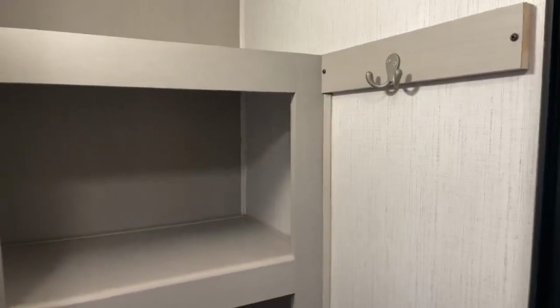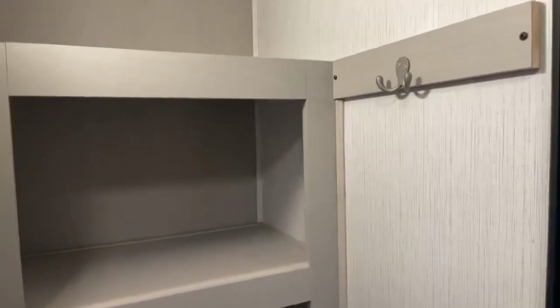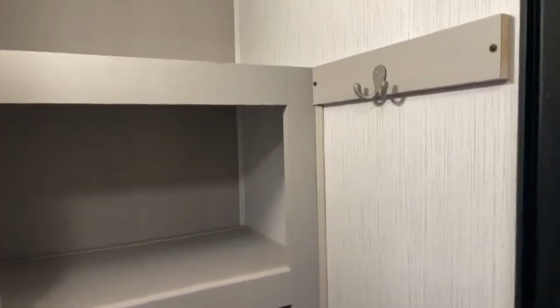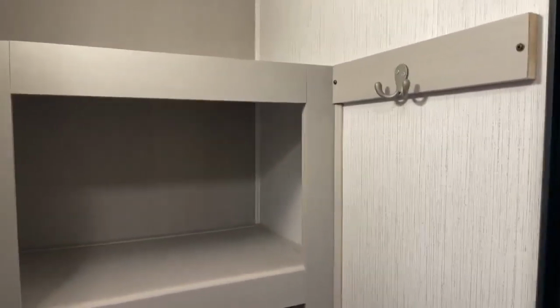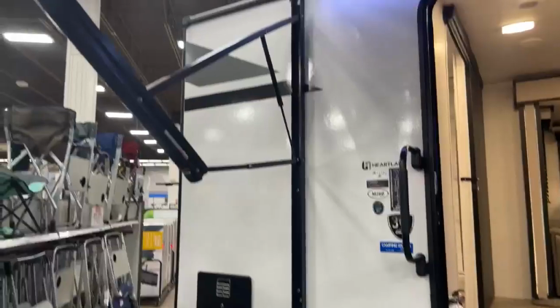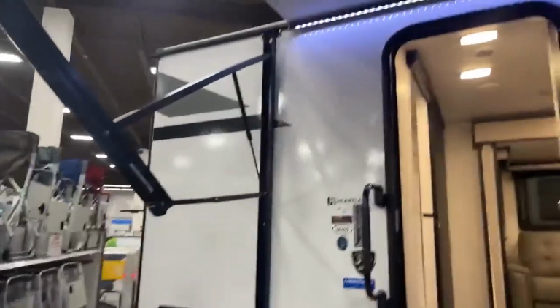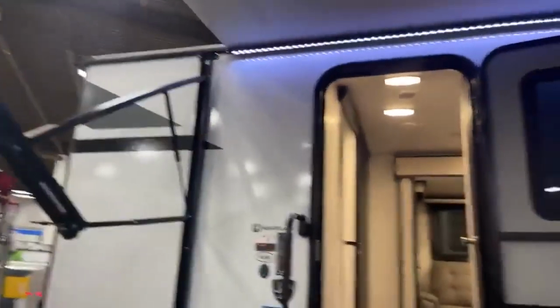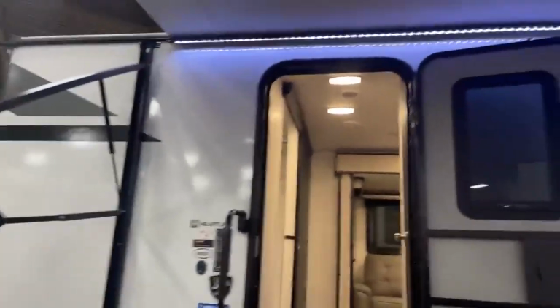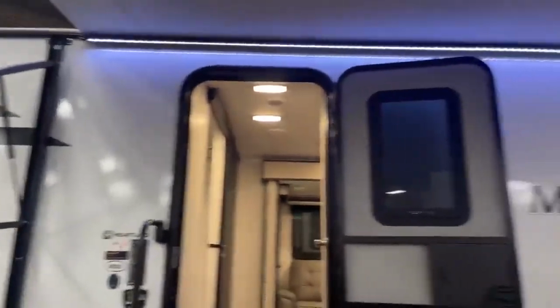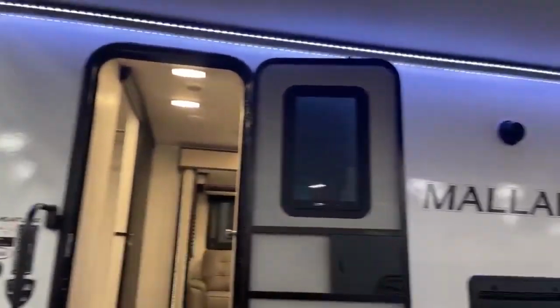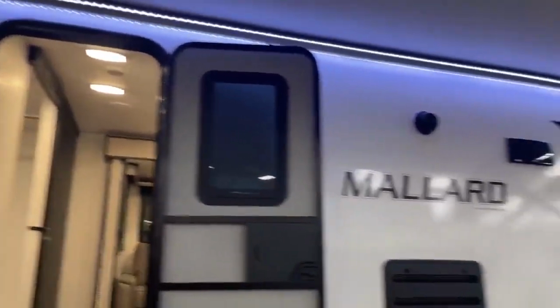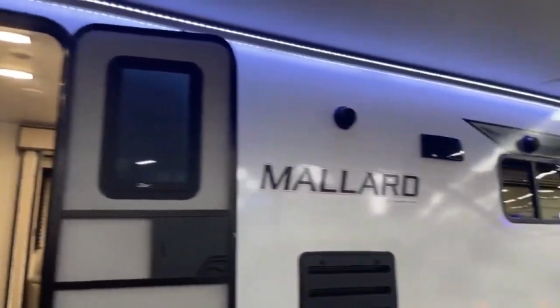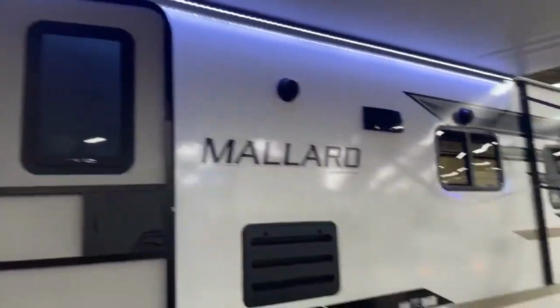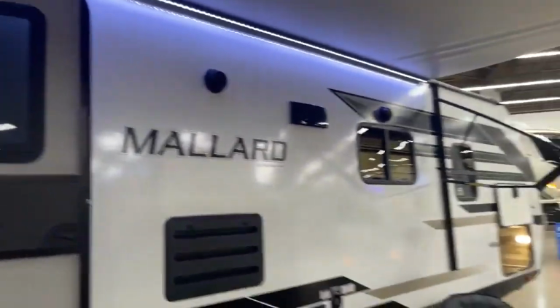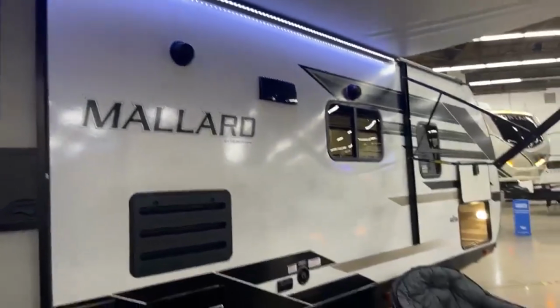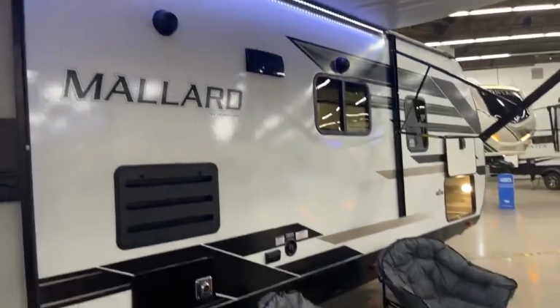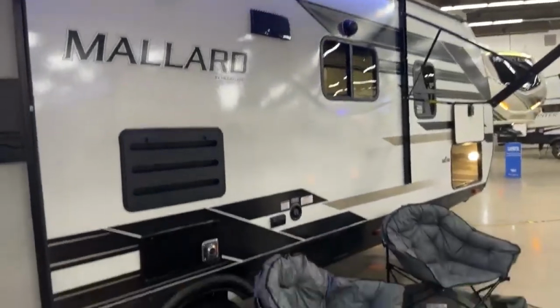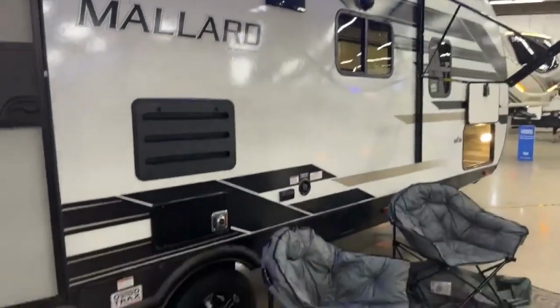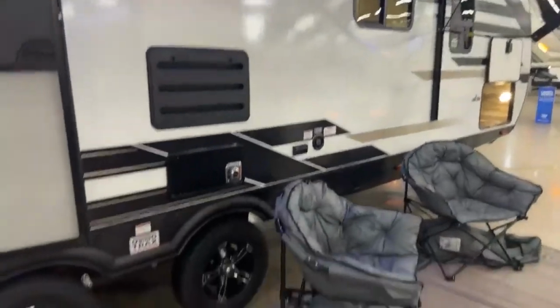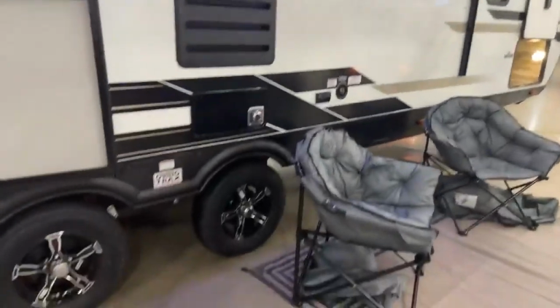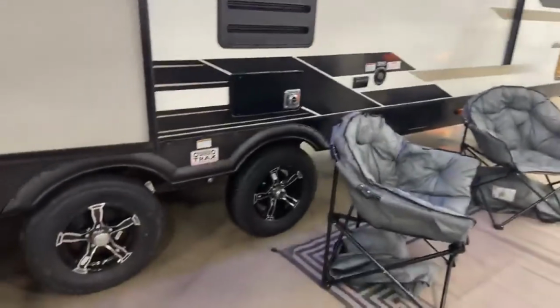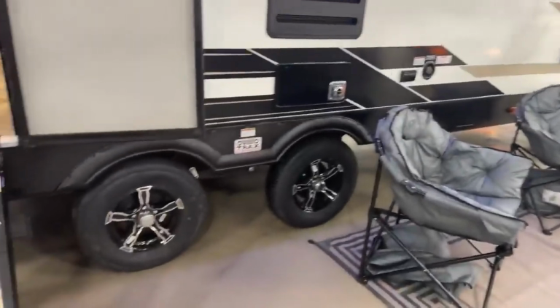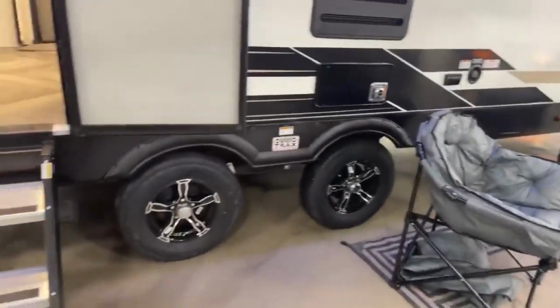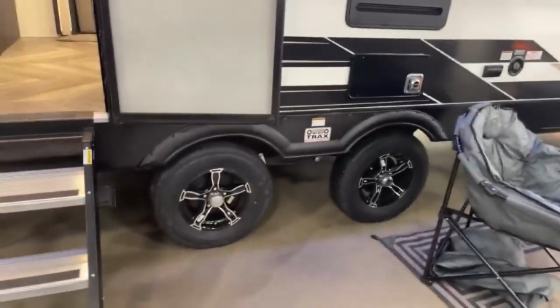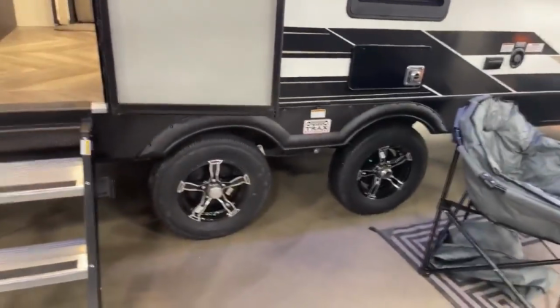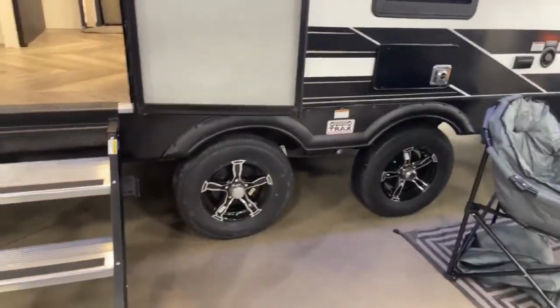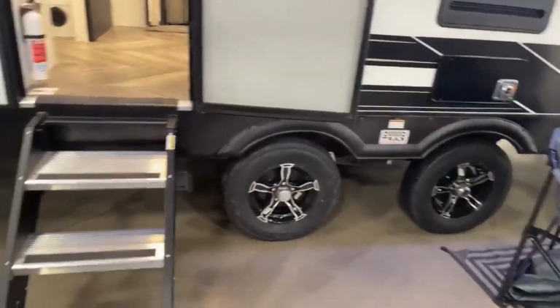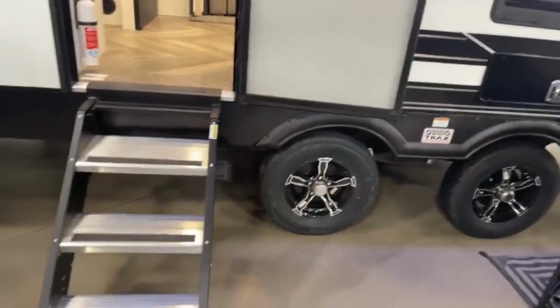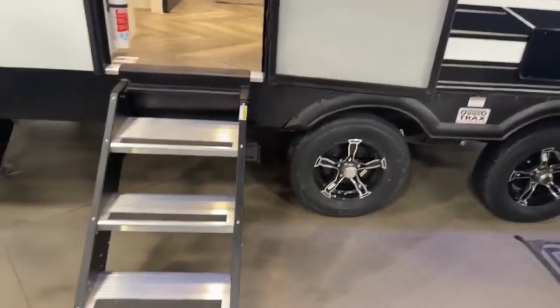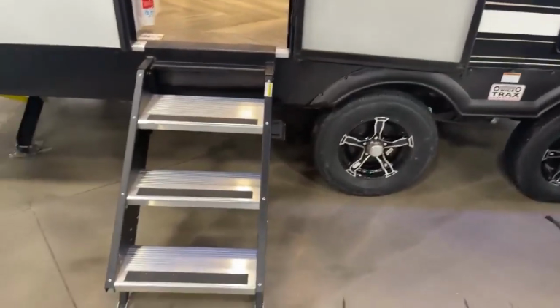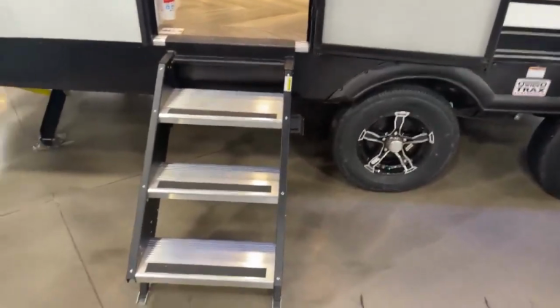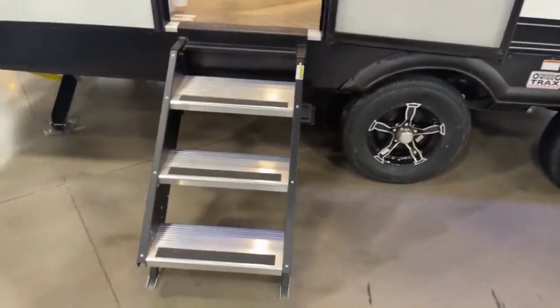That's the inside. Here we are on the outside of this Mallard M260, 2022, marked down for clearance. It does have the huge power awning. The extra wide track there on the tandem axle so it's easier going down the road, less waving around.